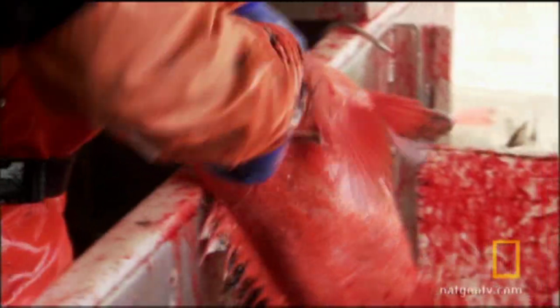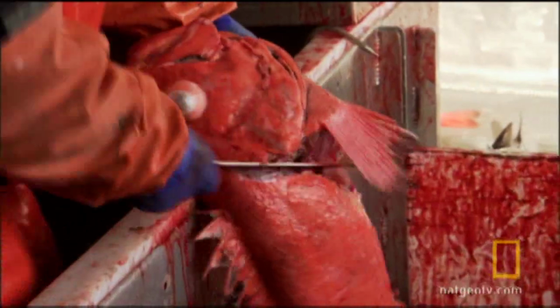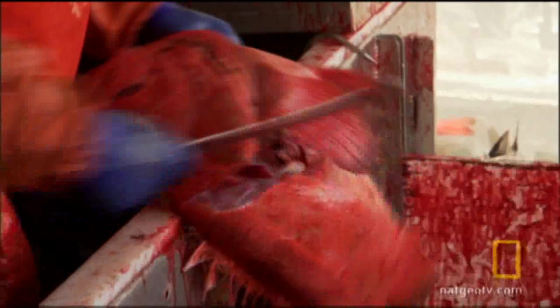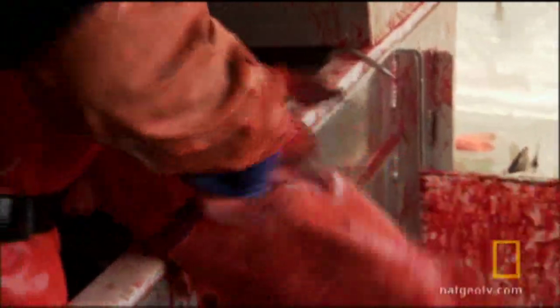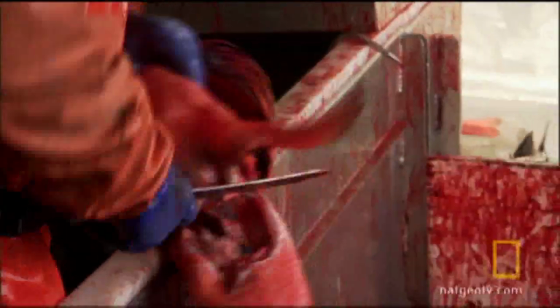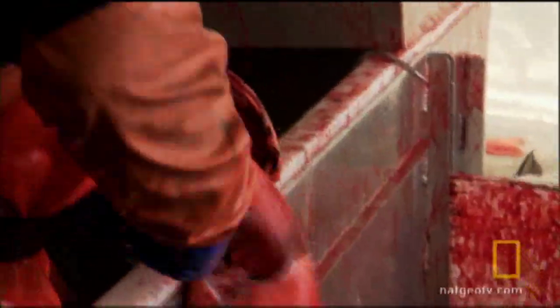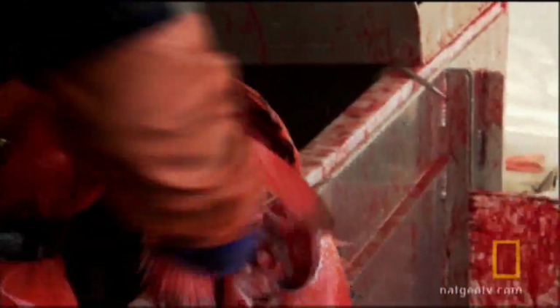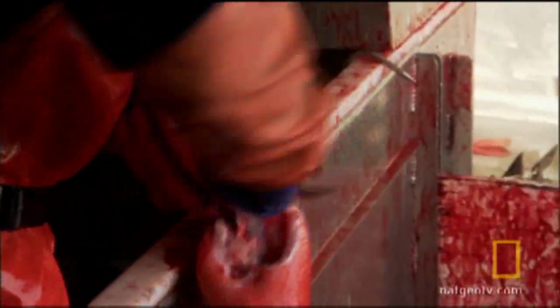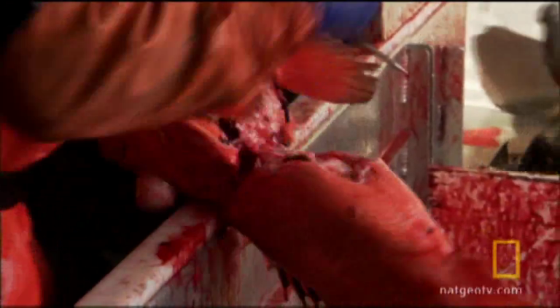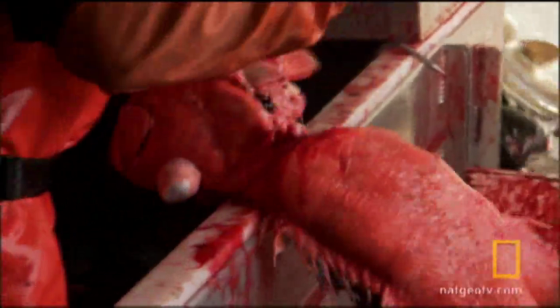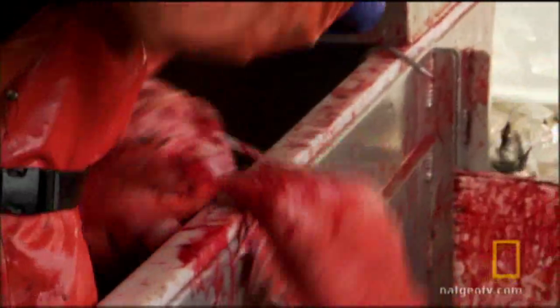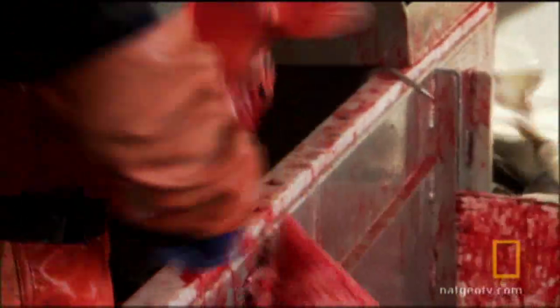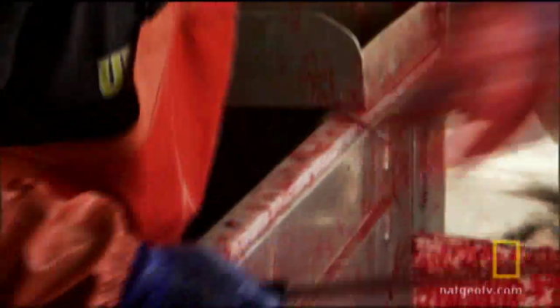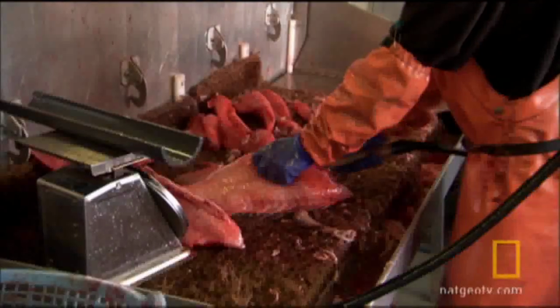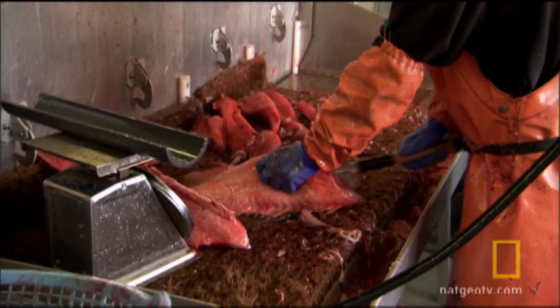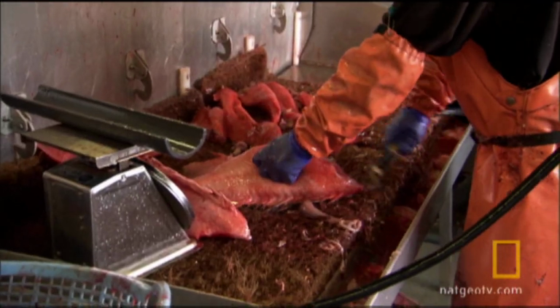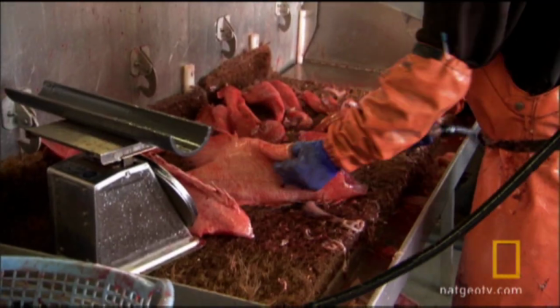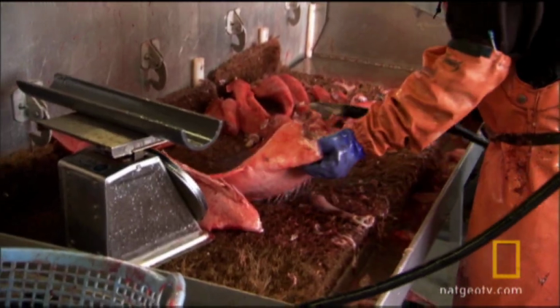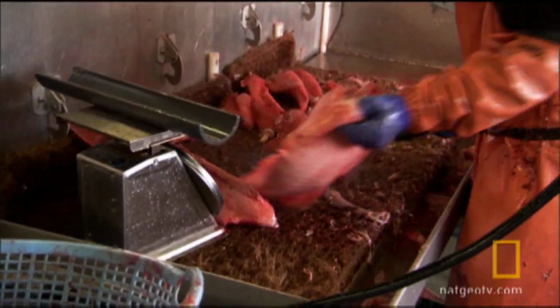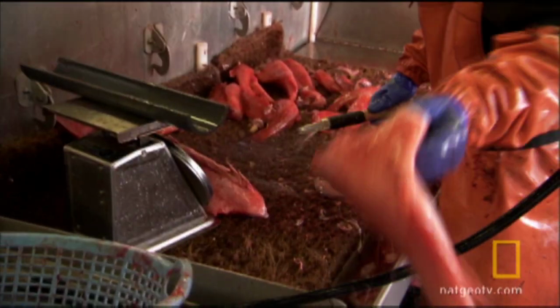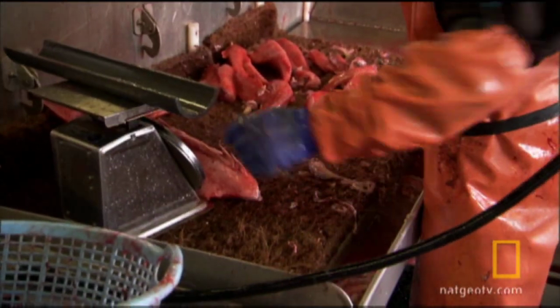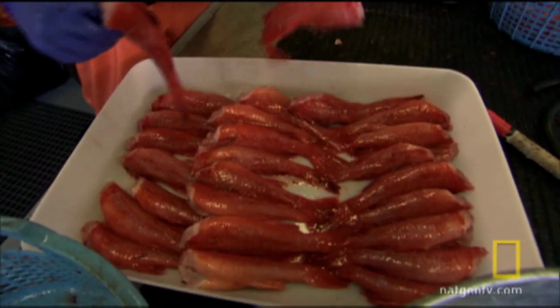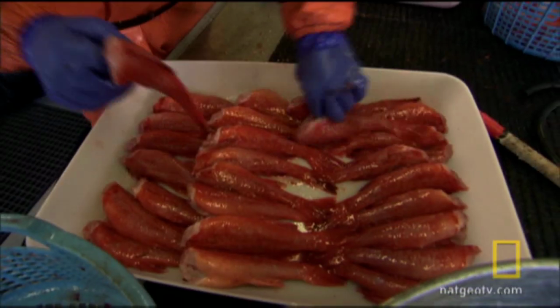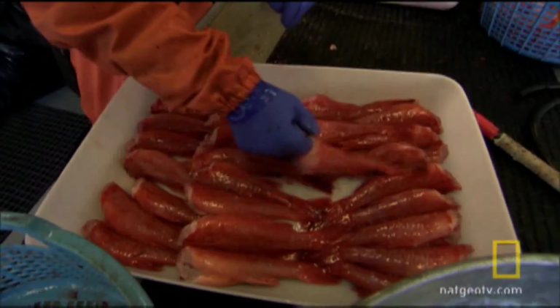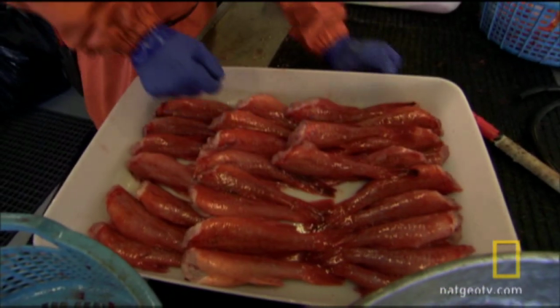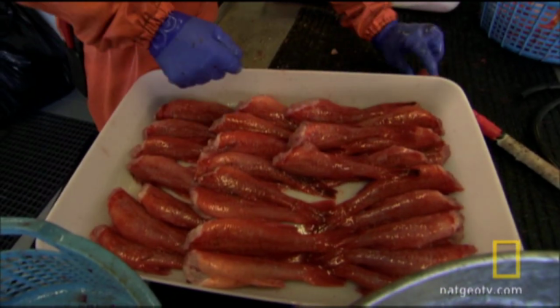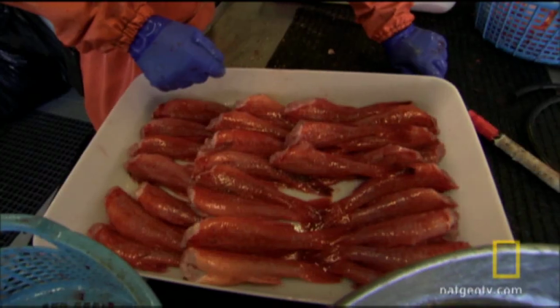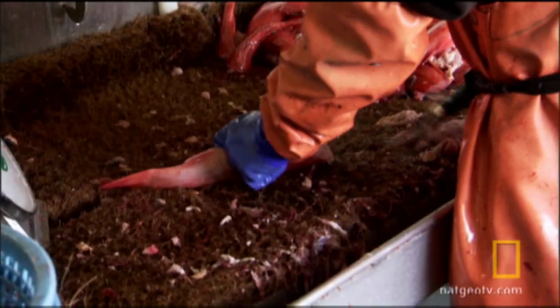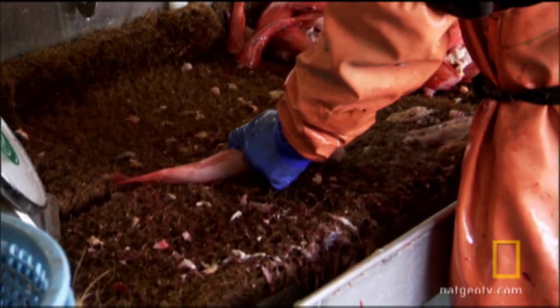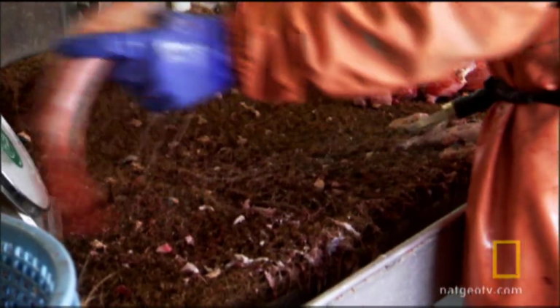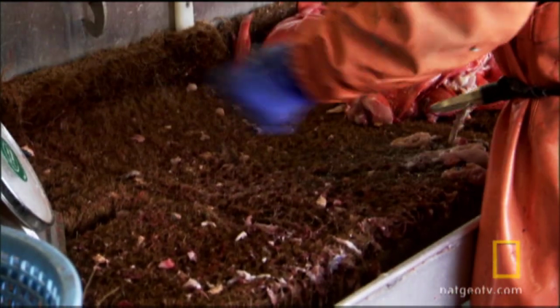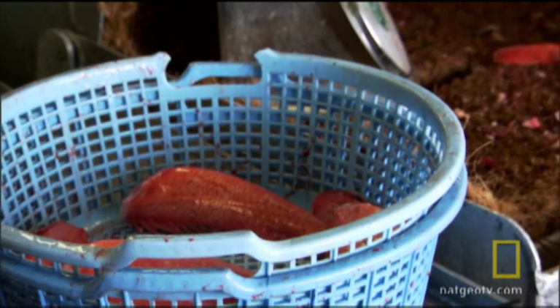Onshore processors pay a meager $1 a pound for unprocessed thorny heads, but Jim can sell processed fish at up to $4 a pound wholesale. The extra work means more money for the crew.